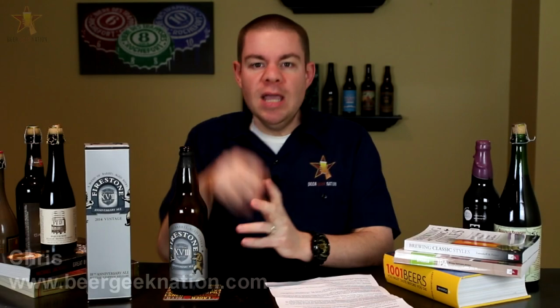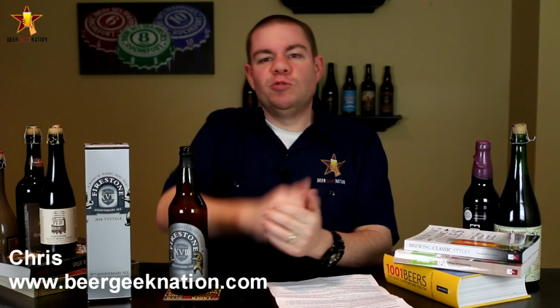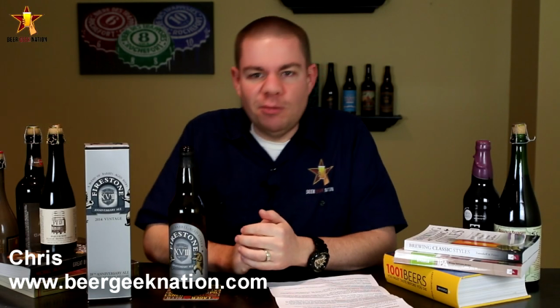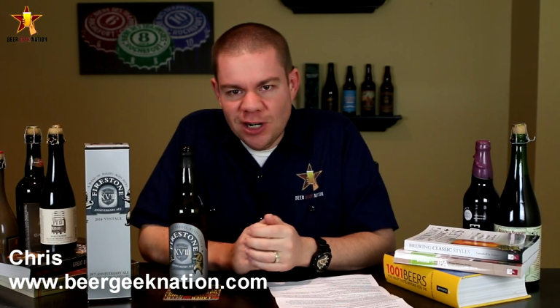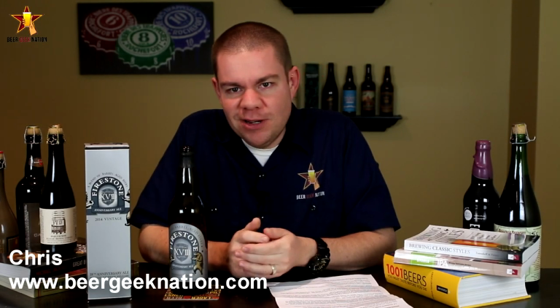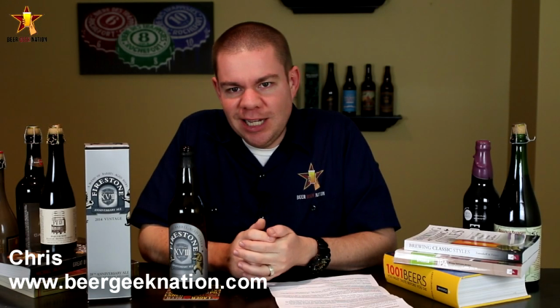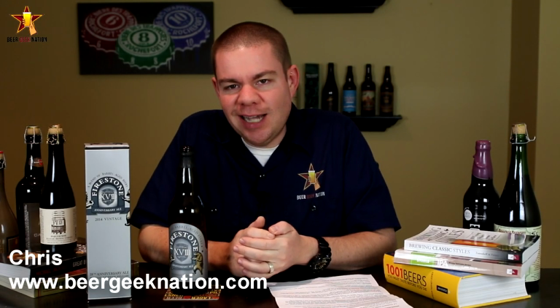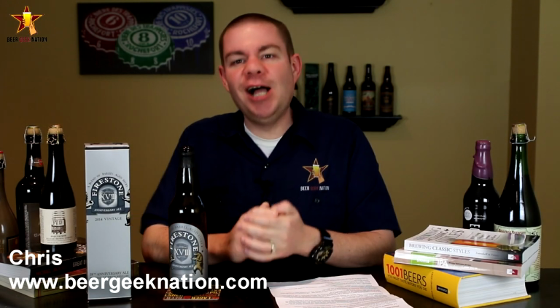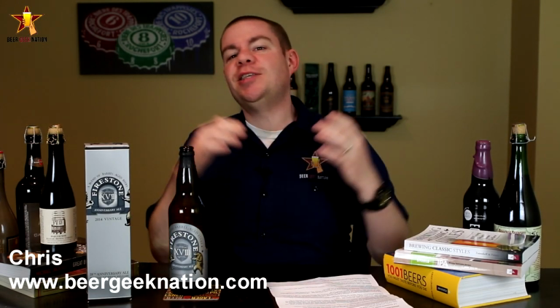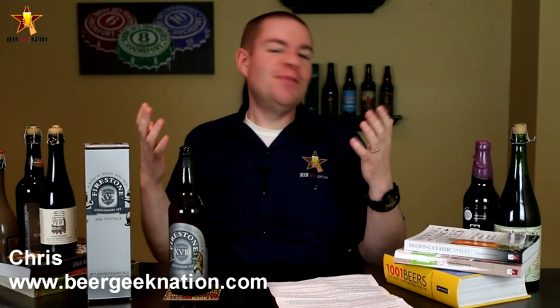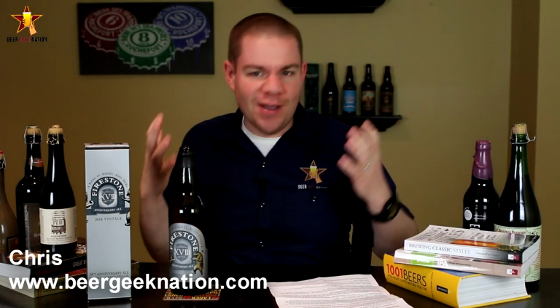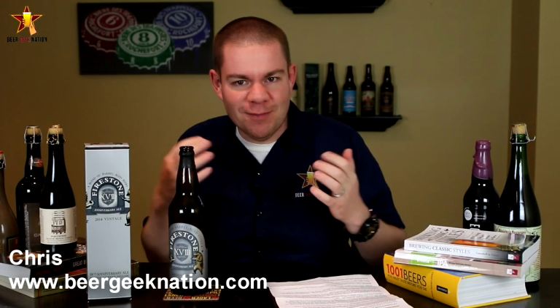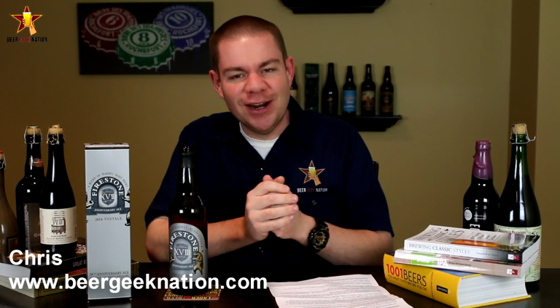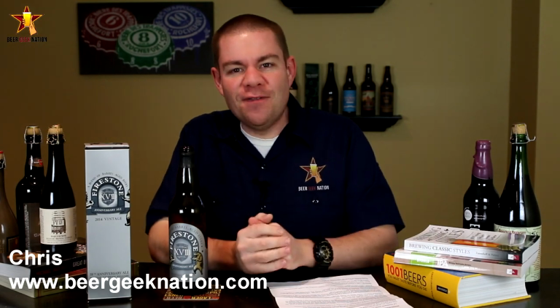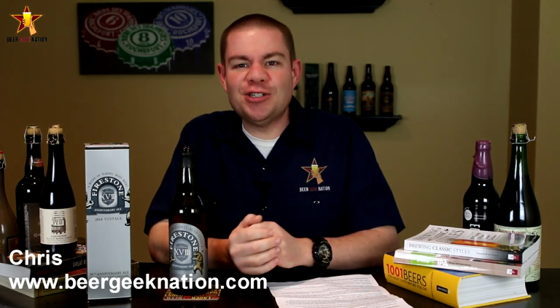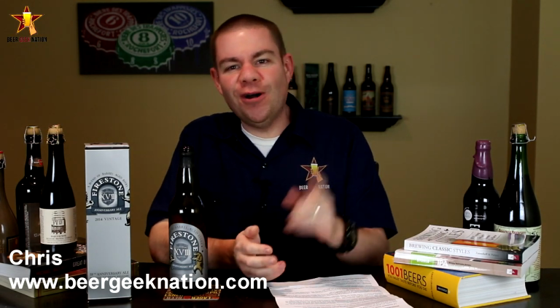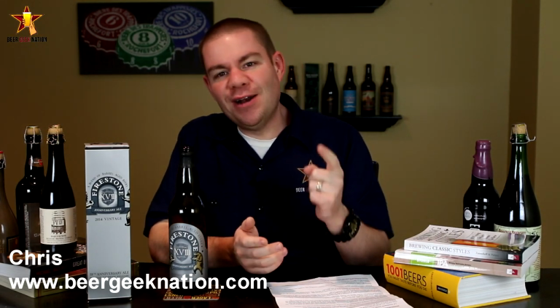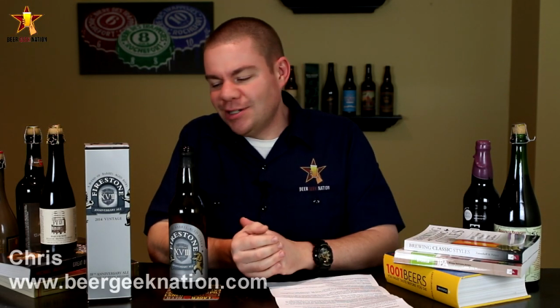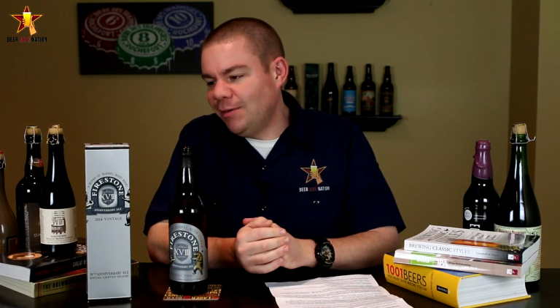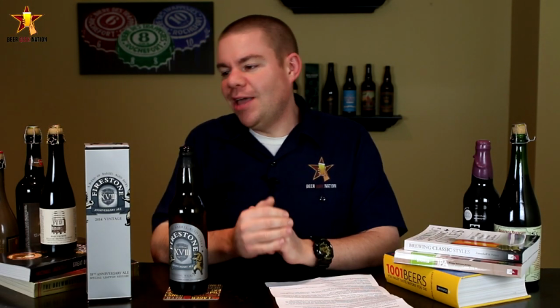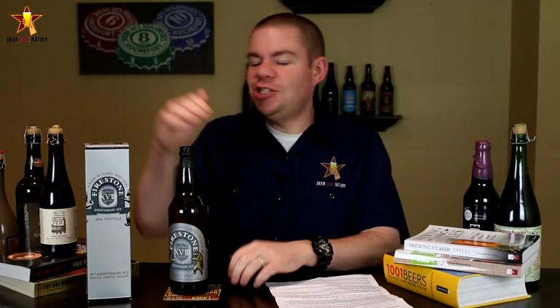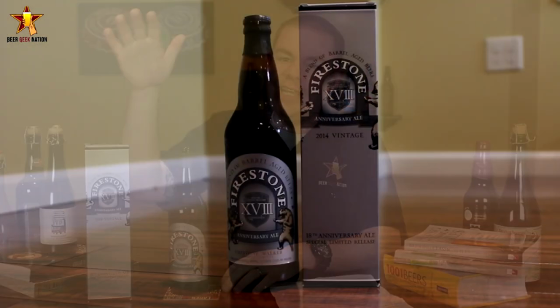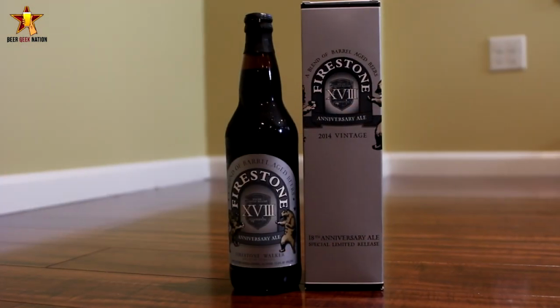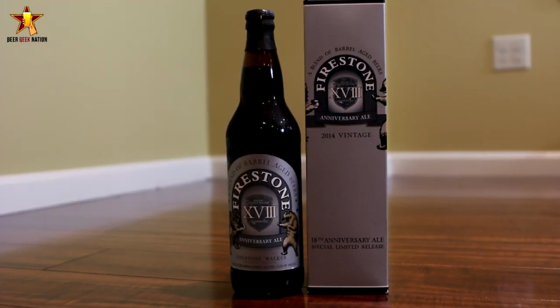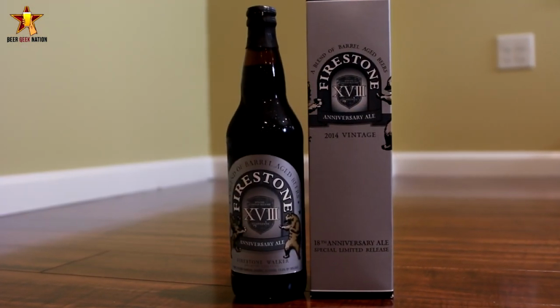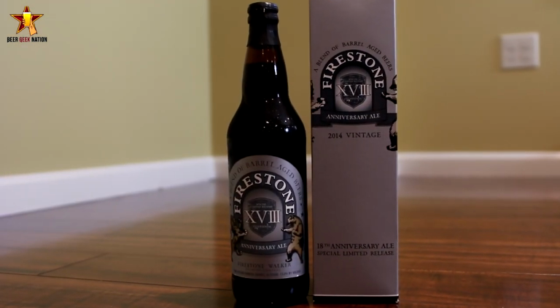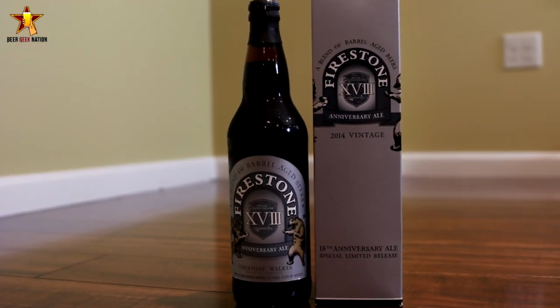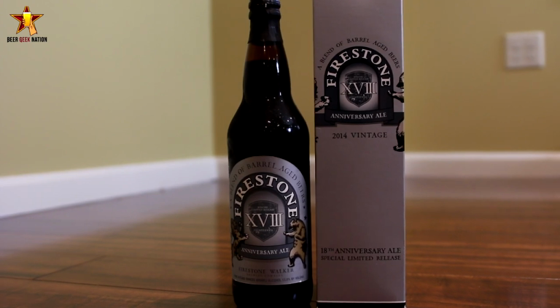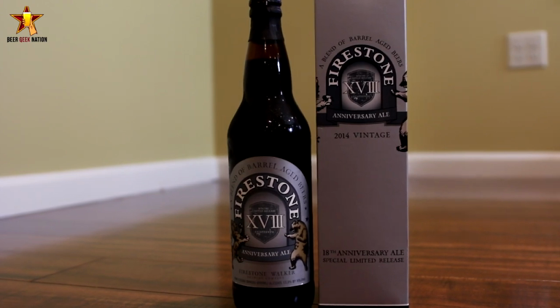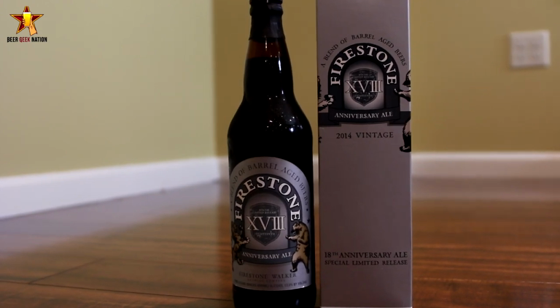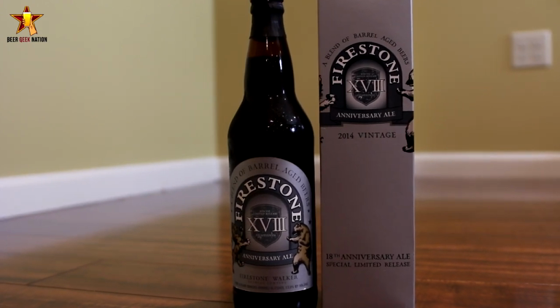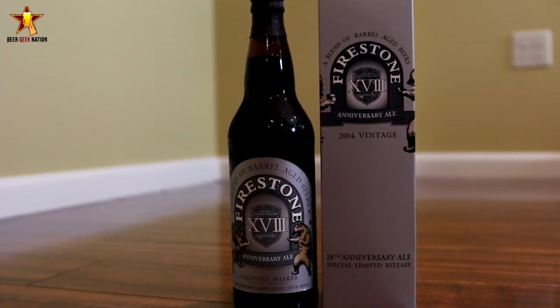Hey guys, what's up? Chris here for BeerGeekNation.com and it's everybody's favorite time of year — Firestone Walker Anniversary time of year. And this year, number 18, coming in at 13% alcohol by volume.